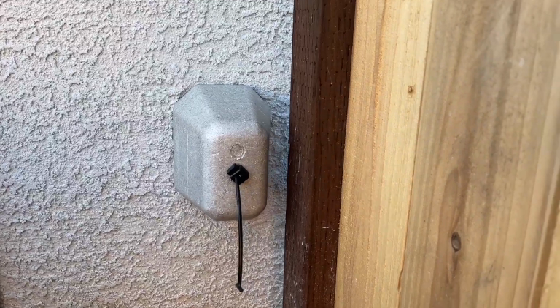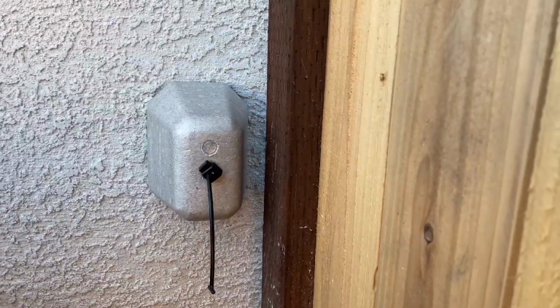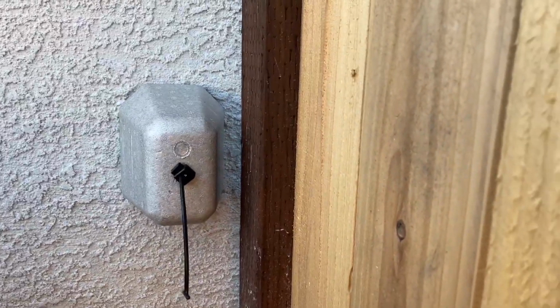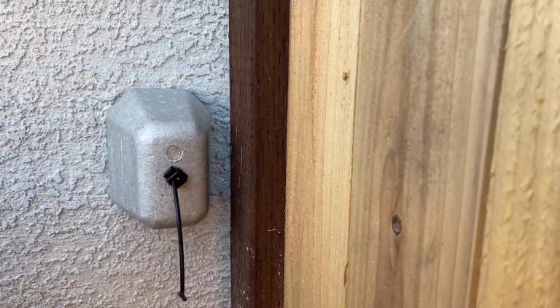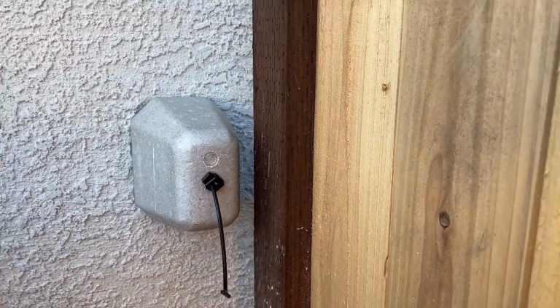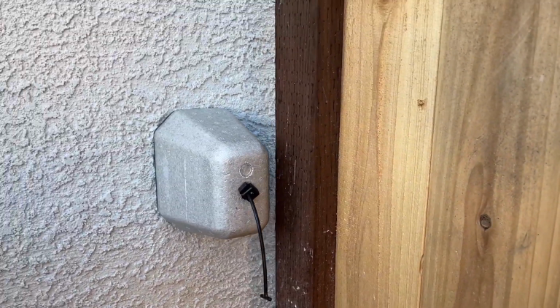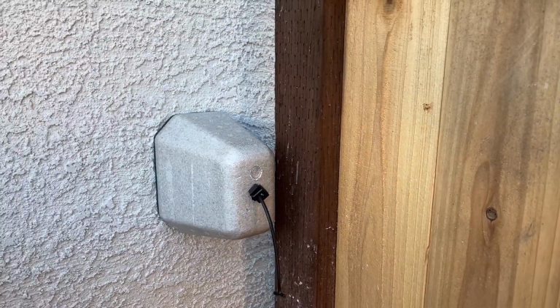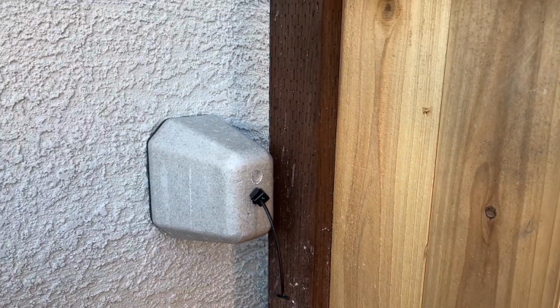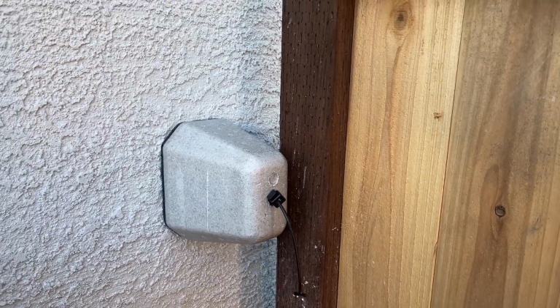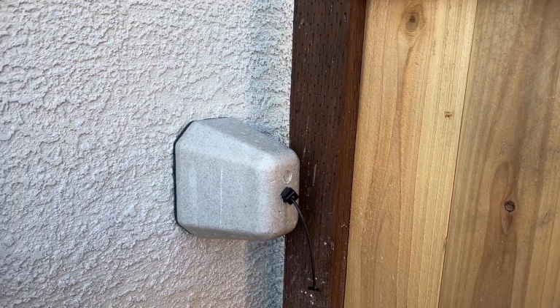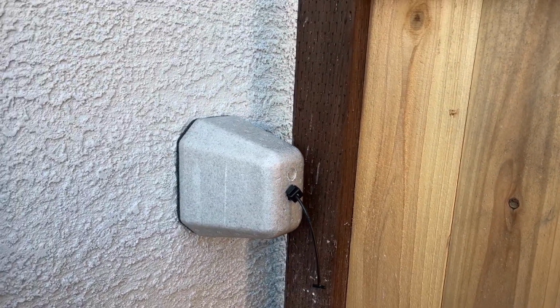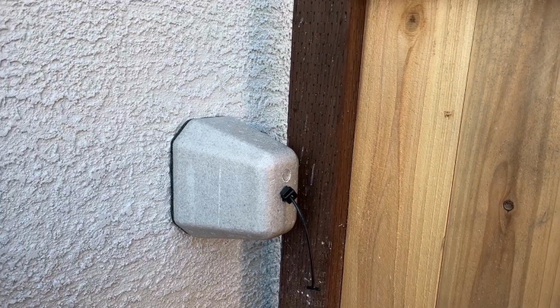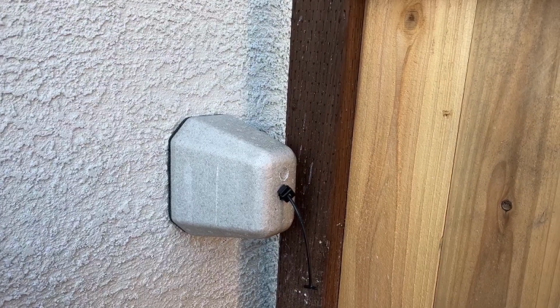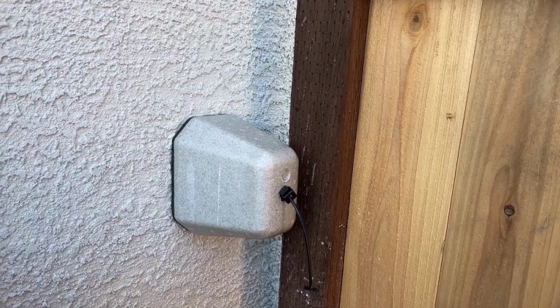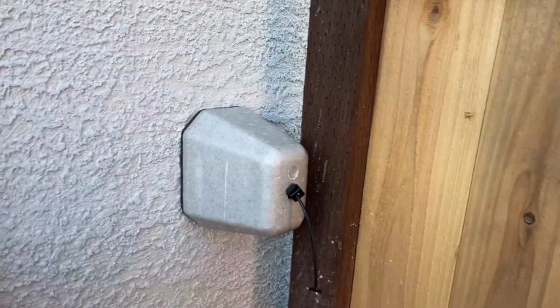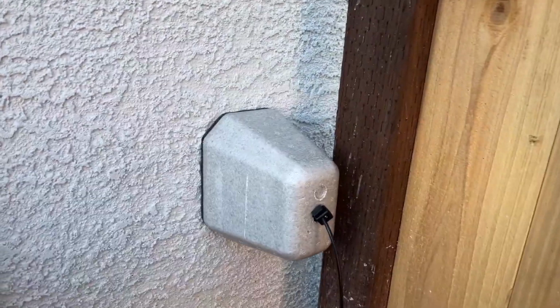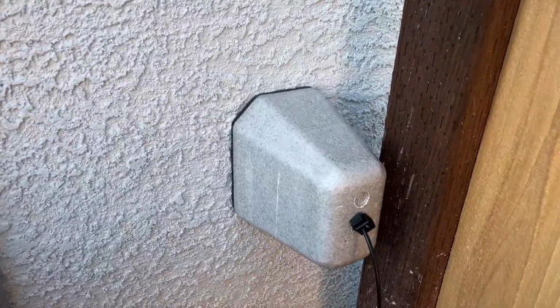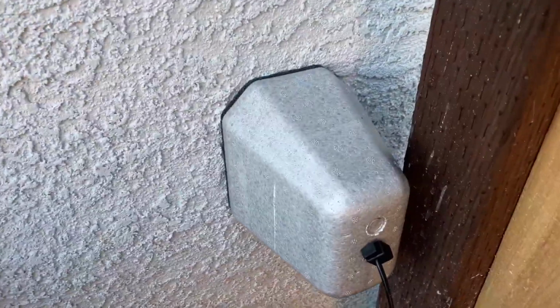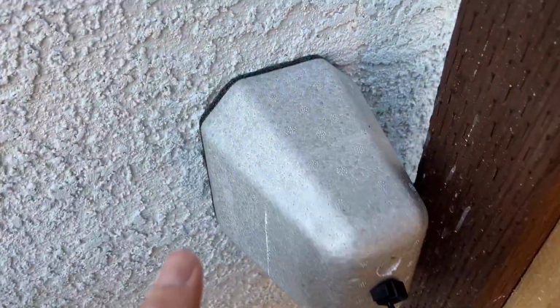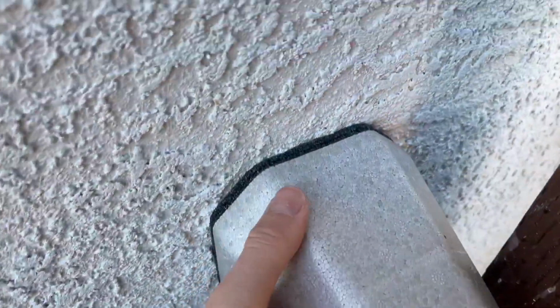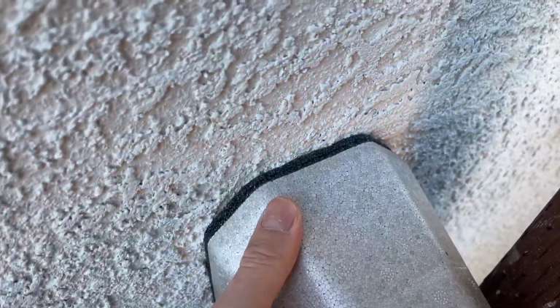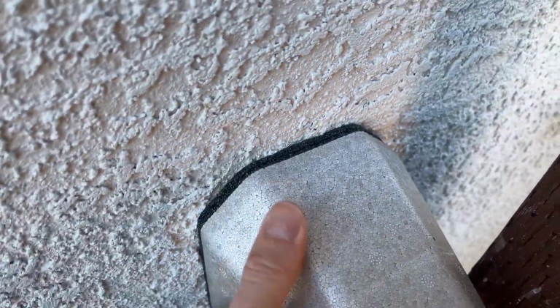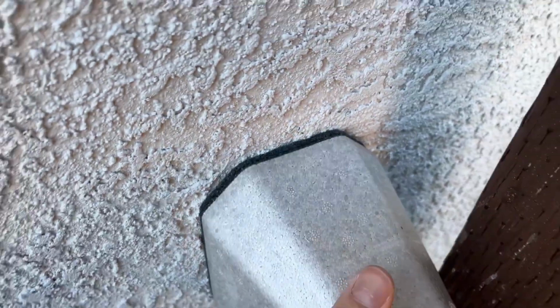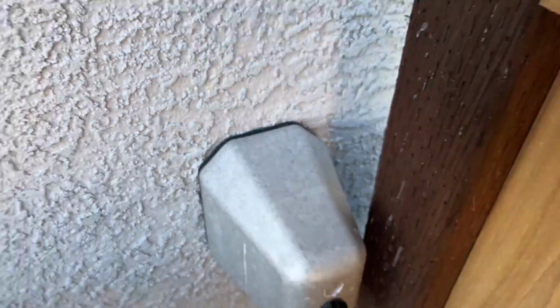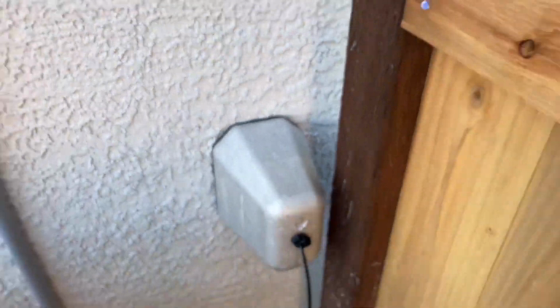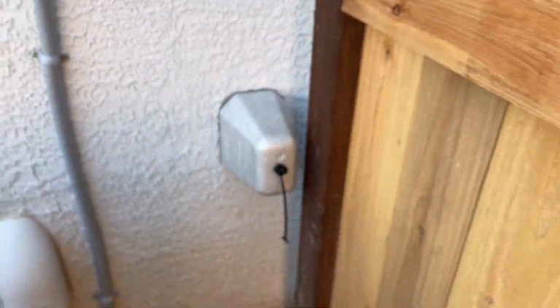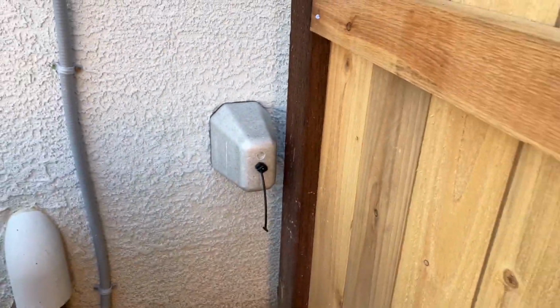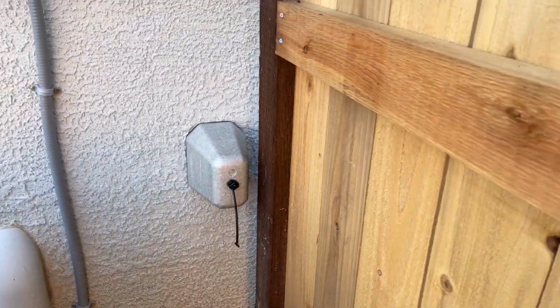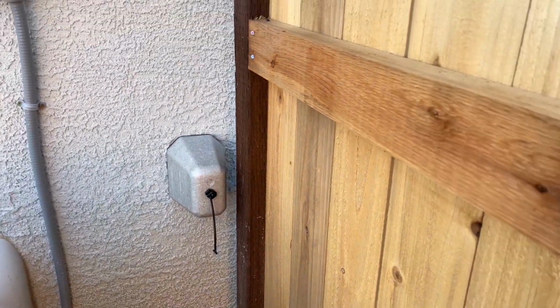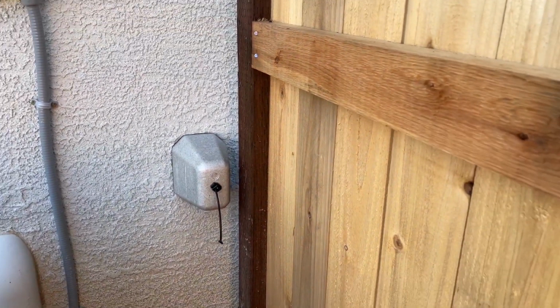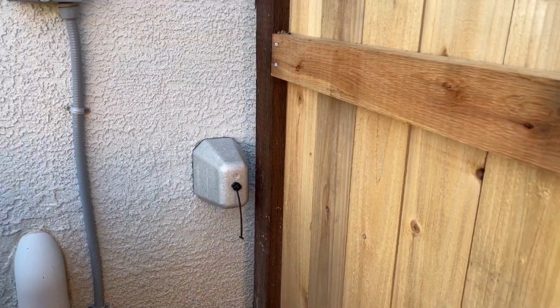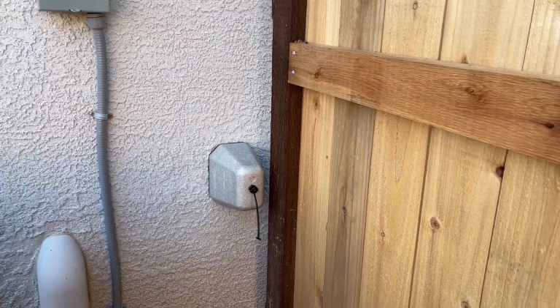It's pretty thick foam insulation that butts right up against the wall wherever your spigot is. It makes sure the spigot is well insulated, no snow is going to get on it, and it's obviously going to keep it a lot warmer compared to just being out in the freezing cold.